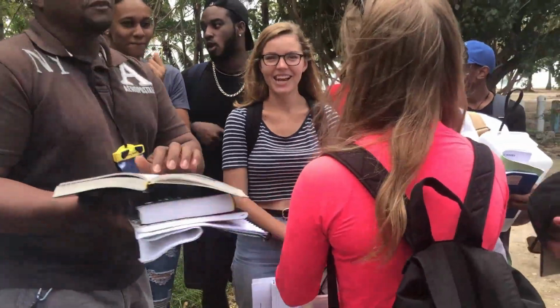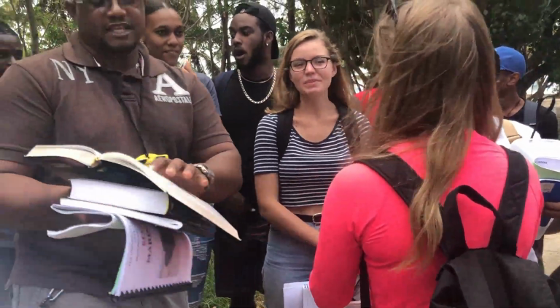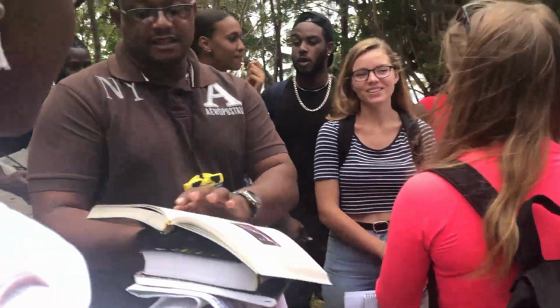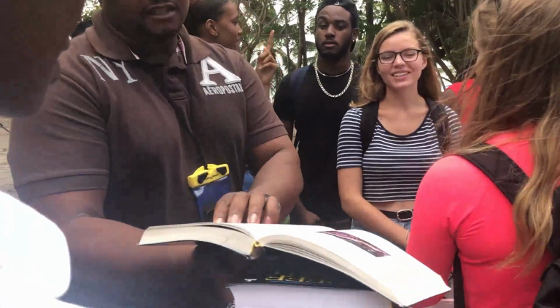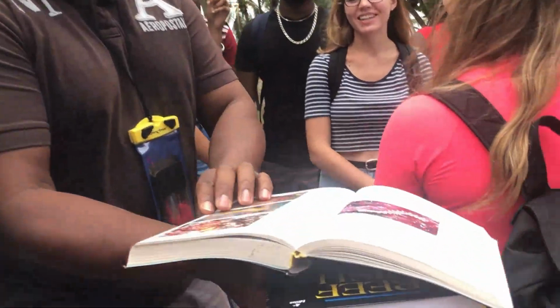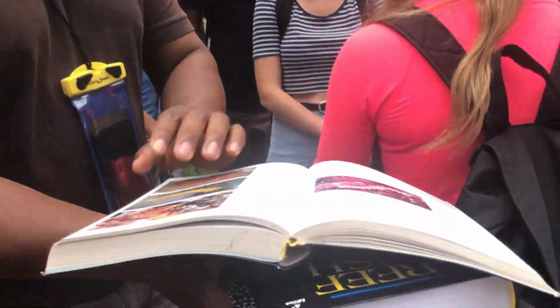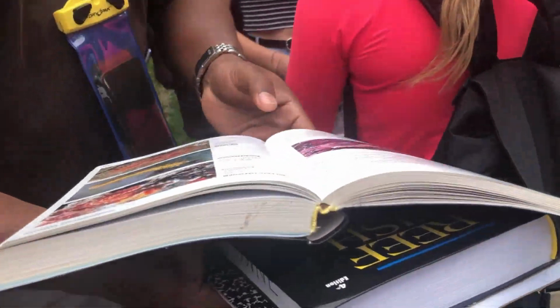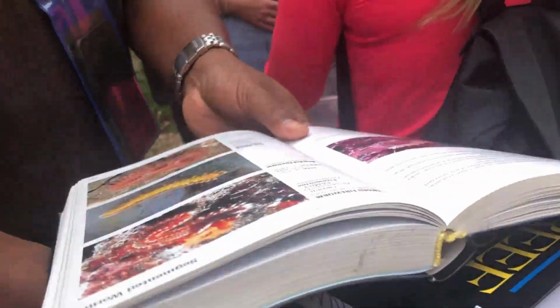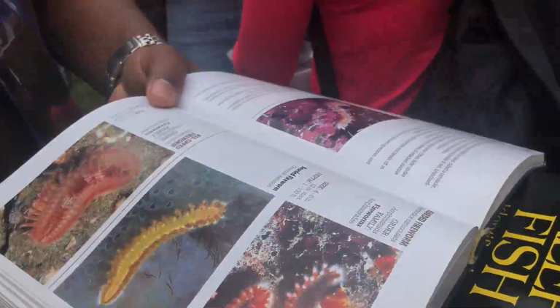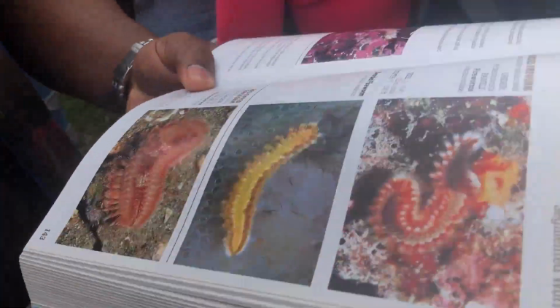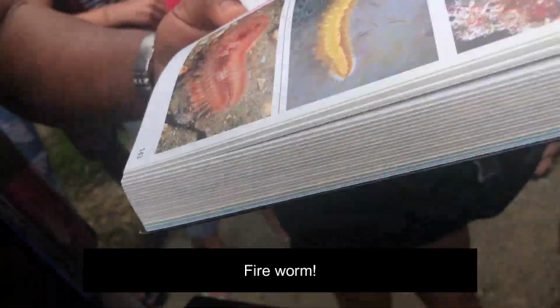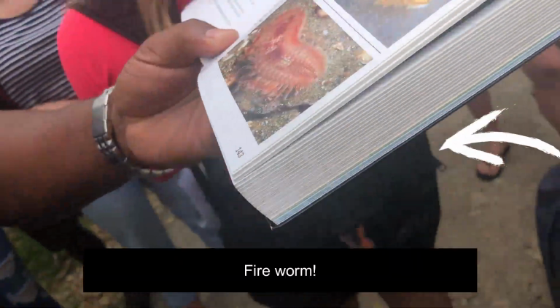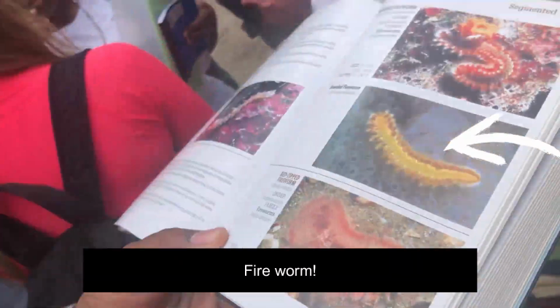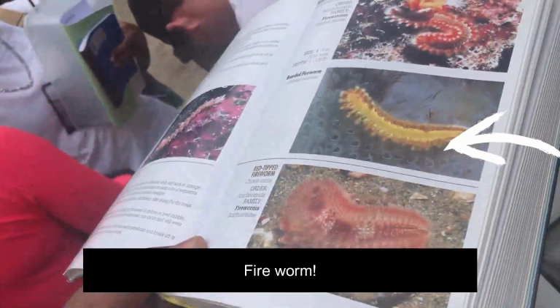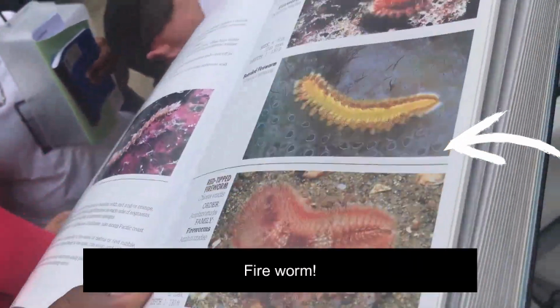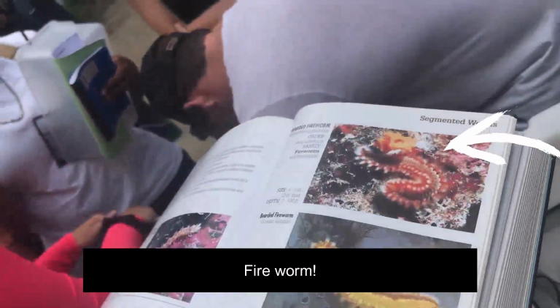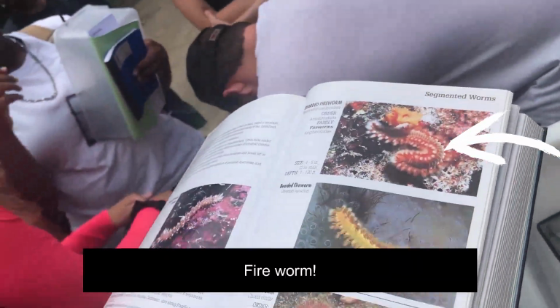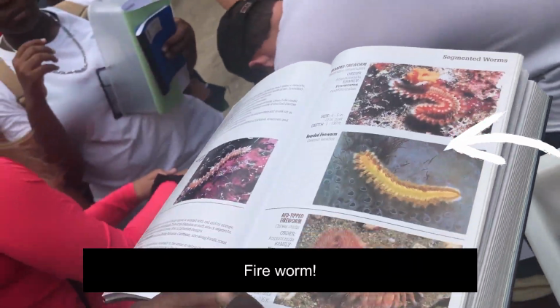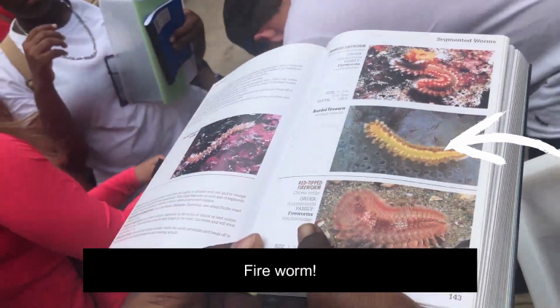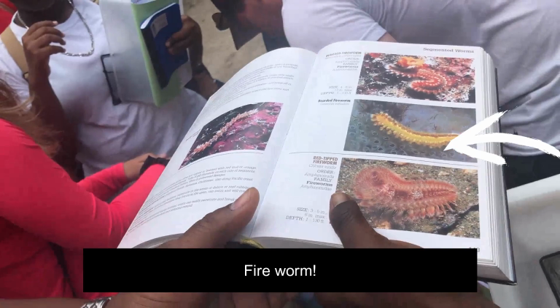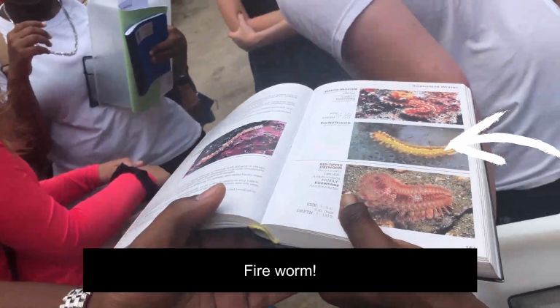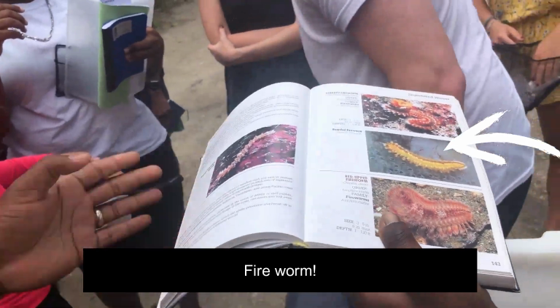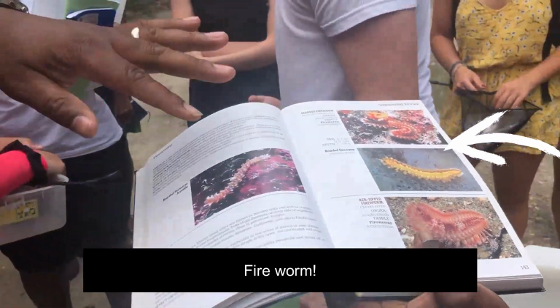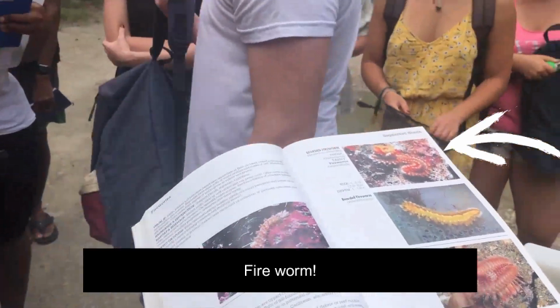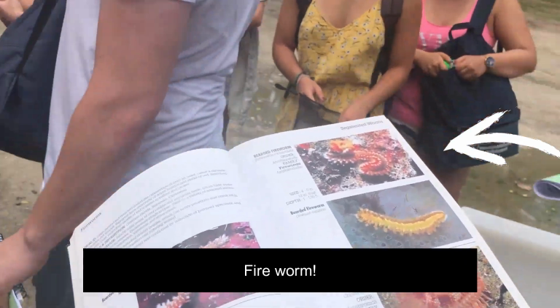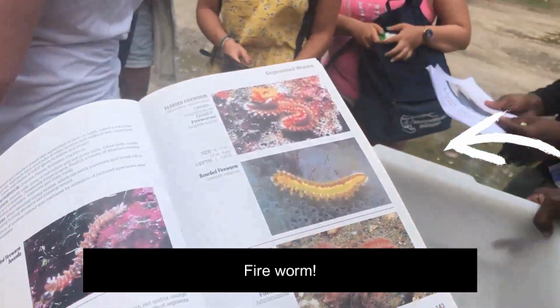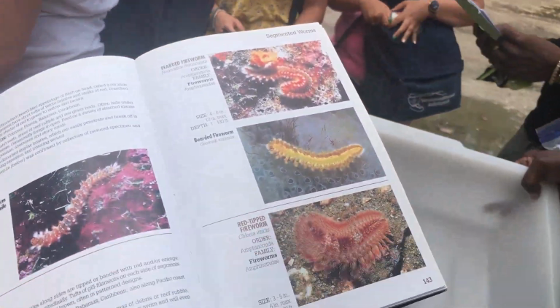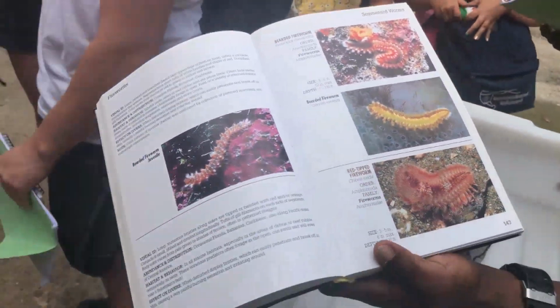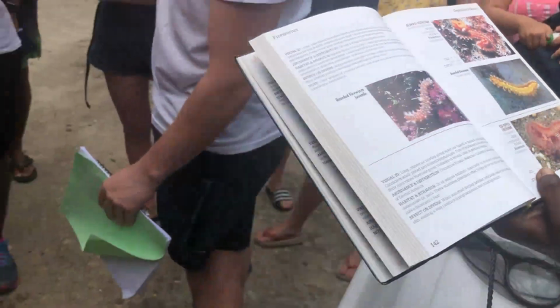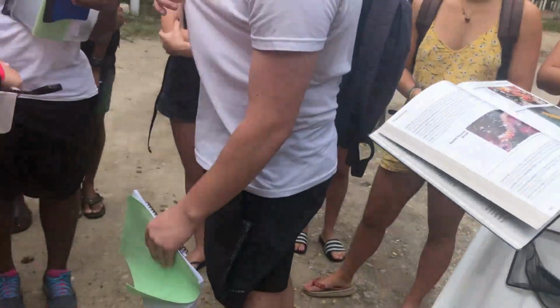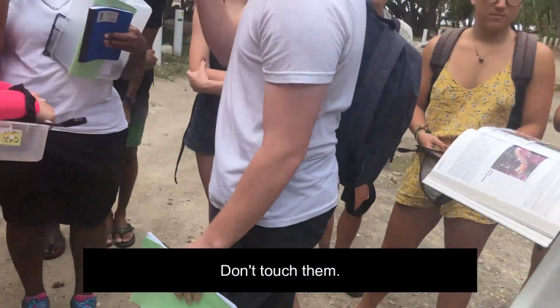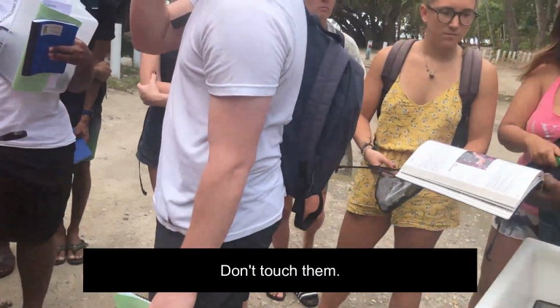So if you see anything that looks like this — these are a couple of different species of fireworm. Don't touch them.